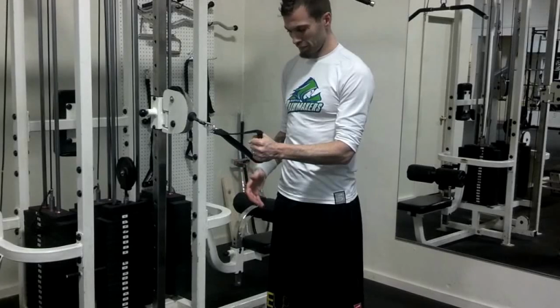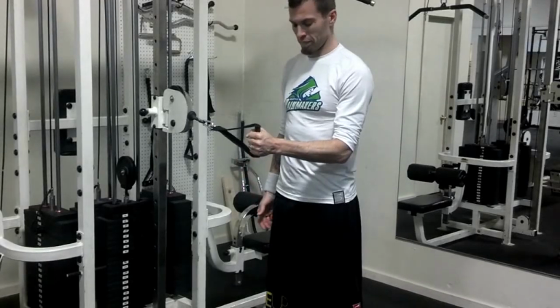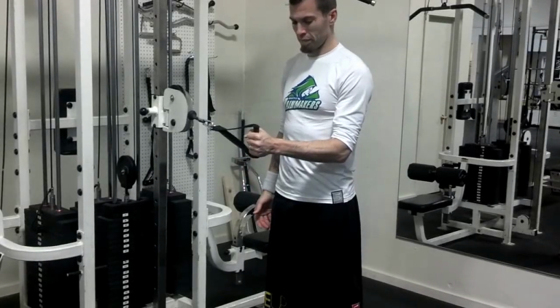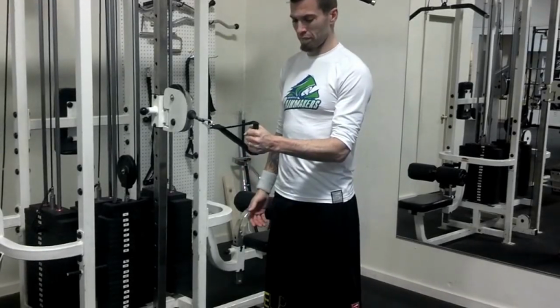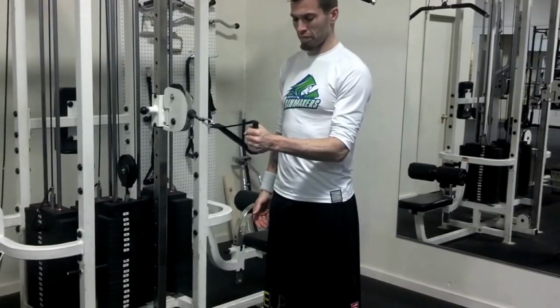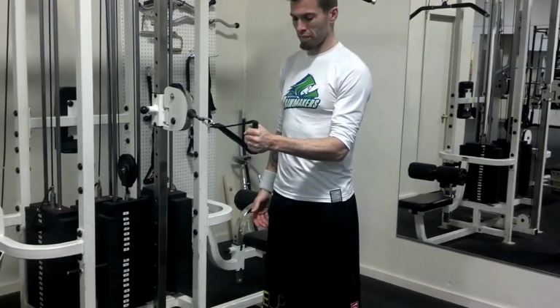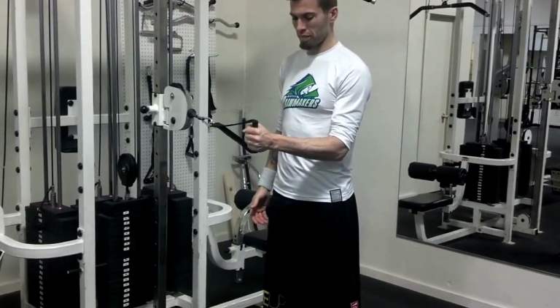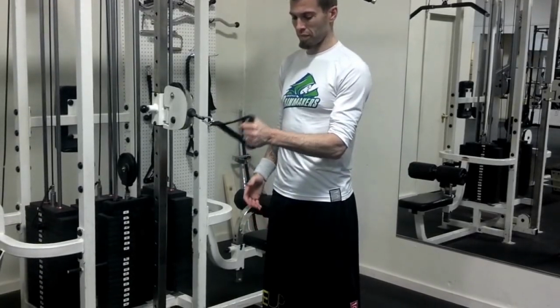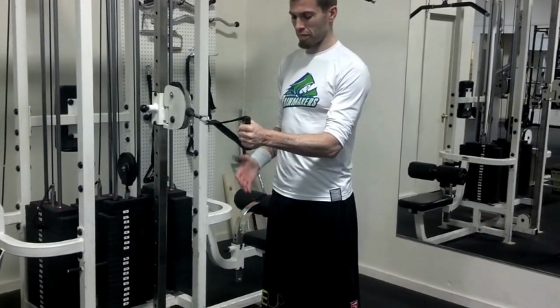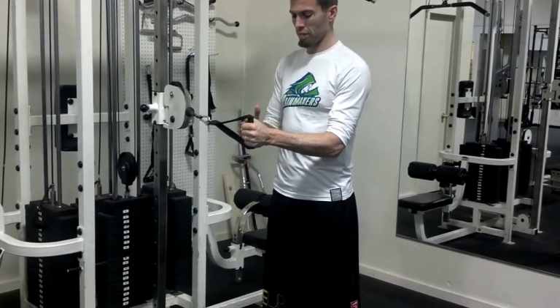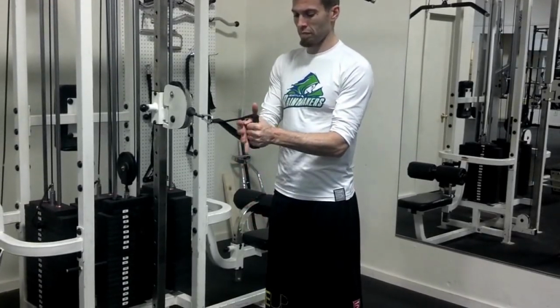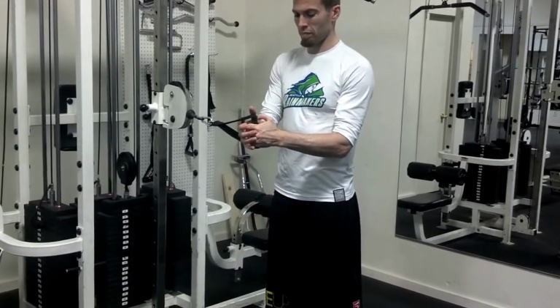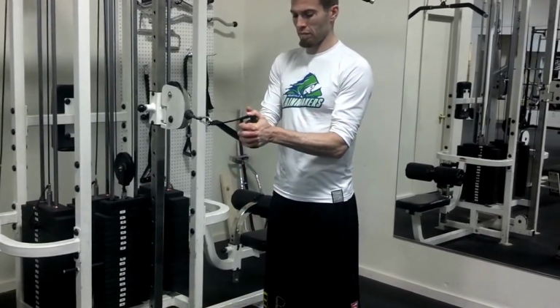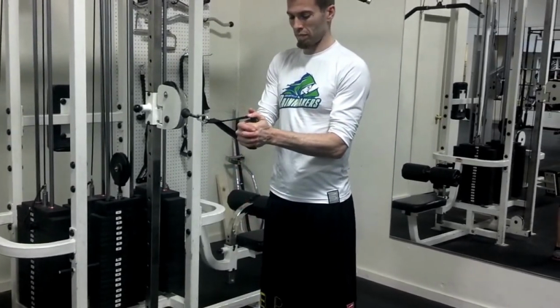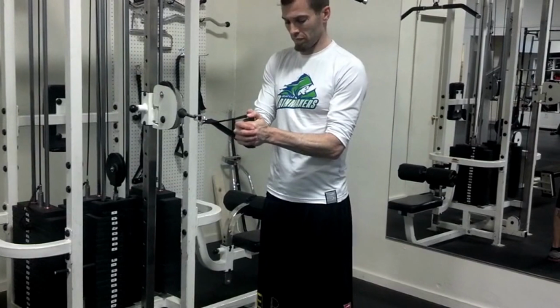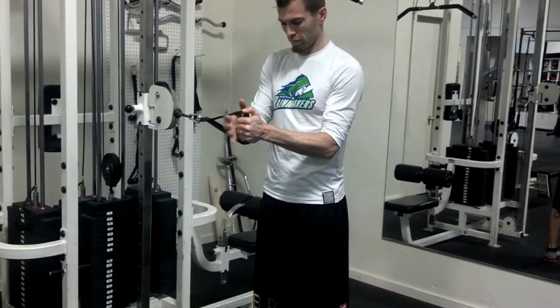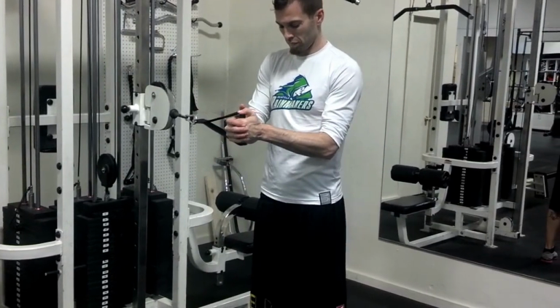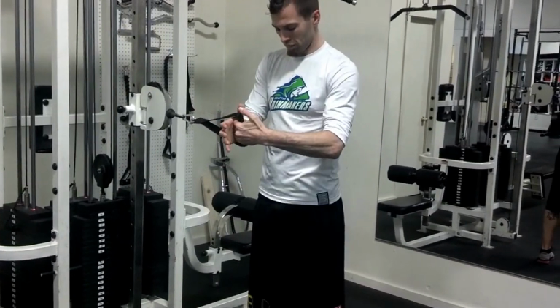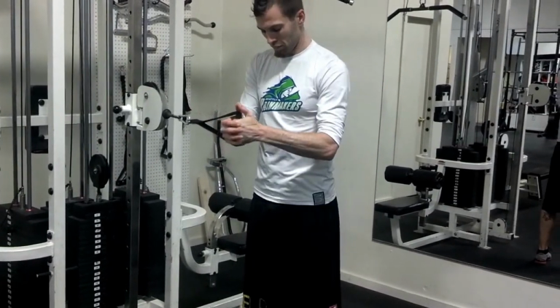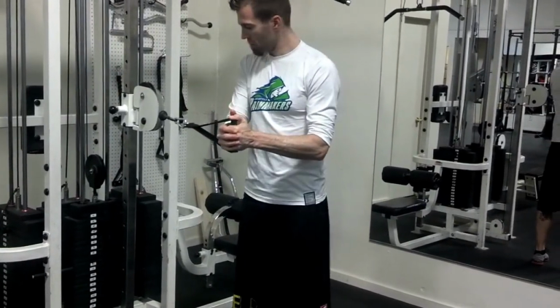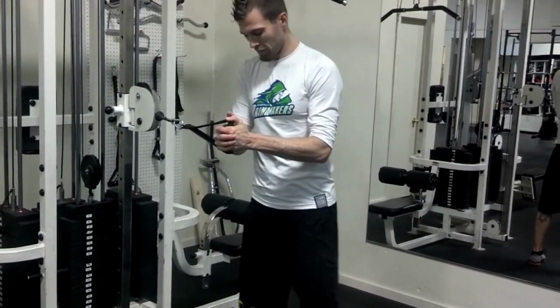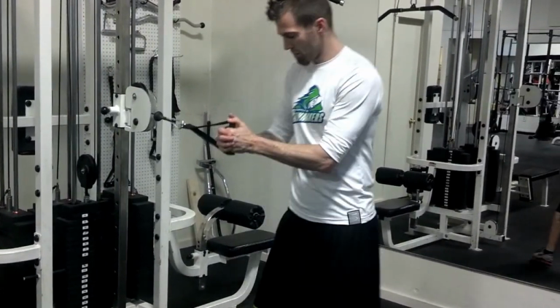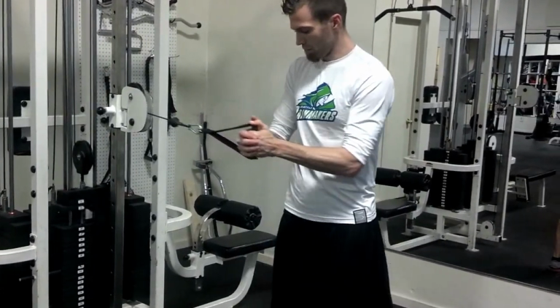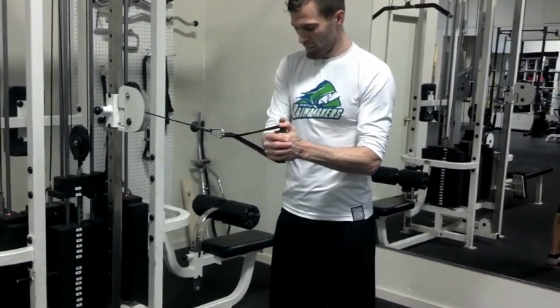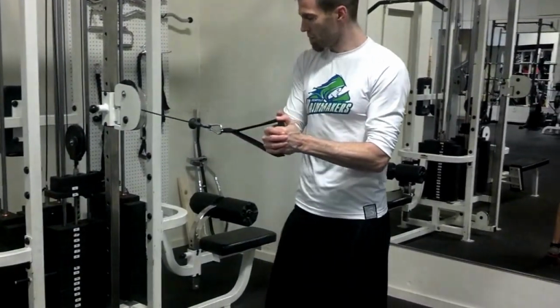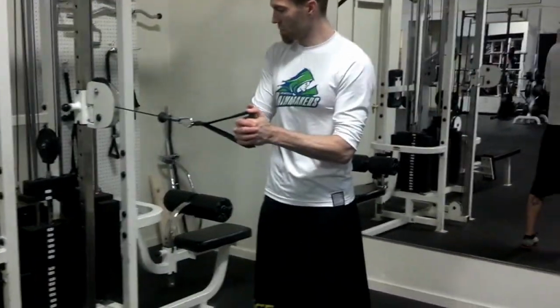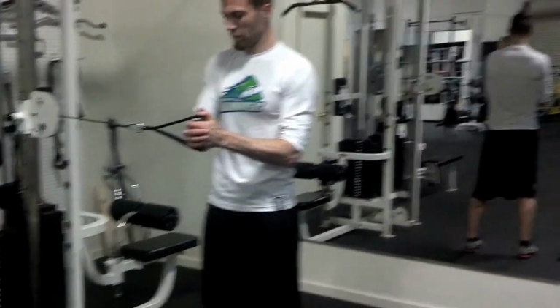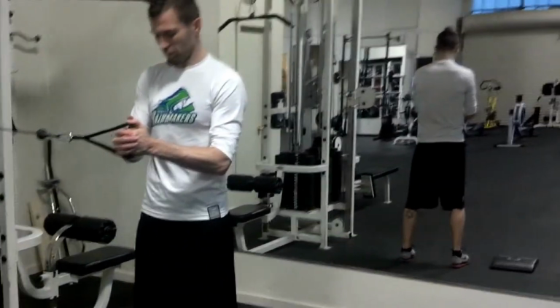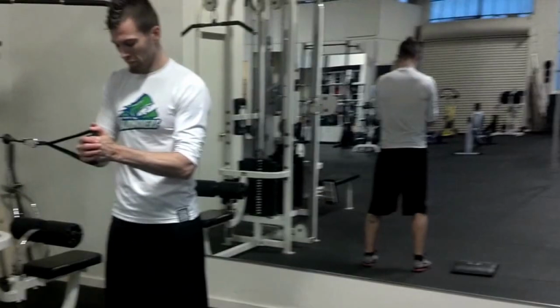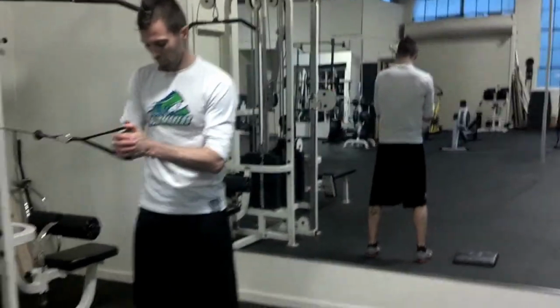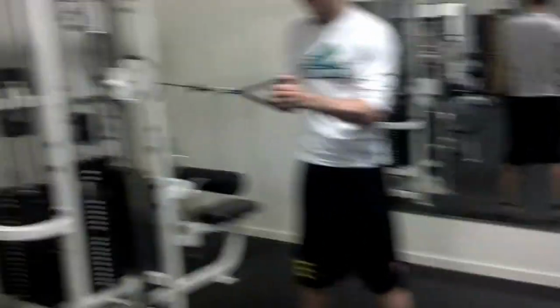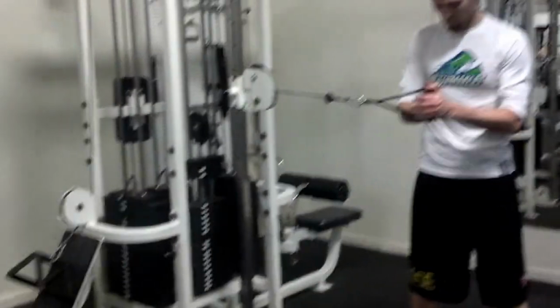So this is the Pallof Press. Setting up, grab it with your outside hand, and then reinforce with the inside hand. Then just take a step or so away from the cable, so he's really standing straight out.